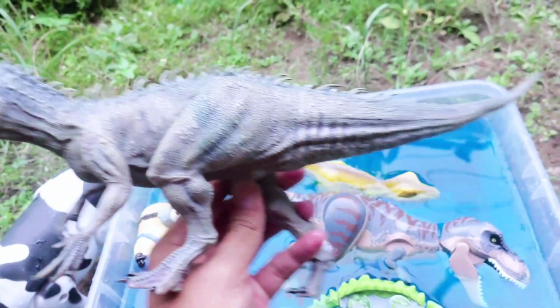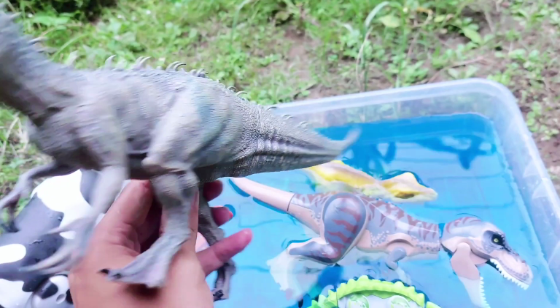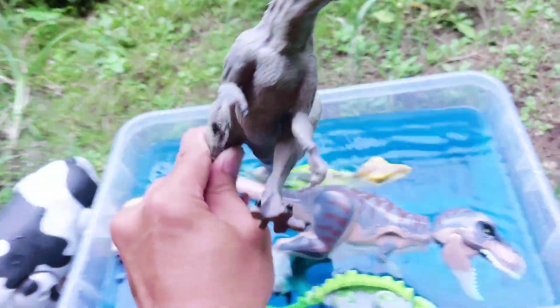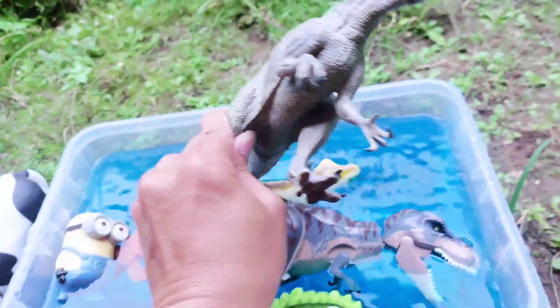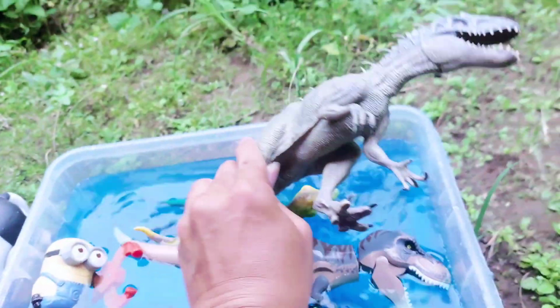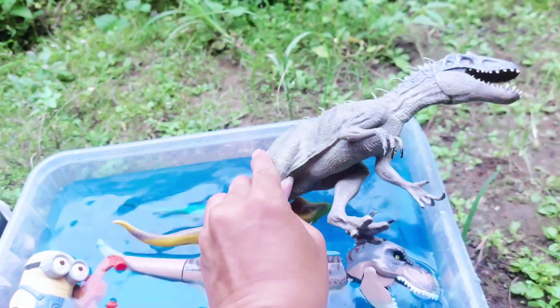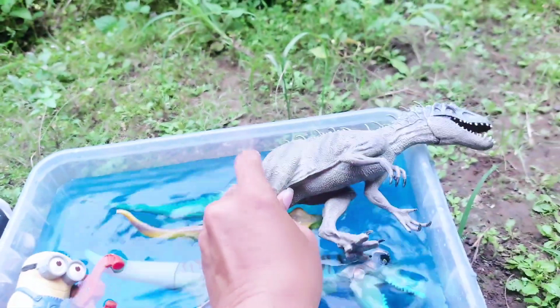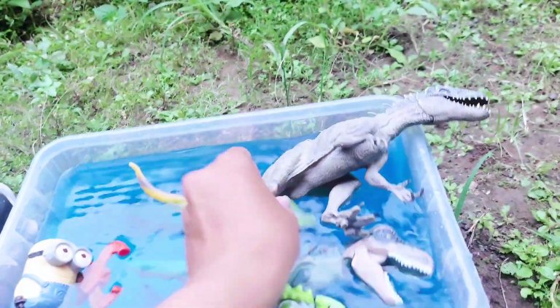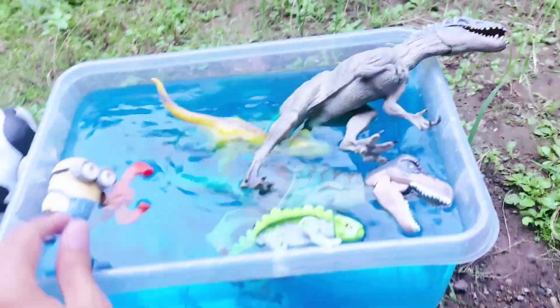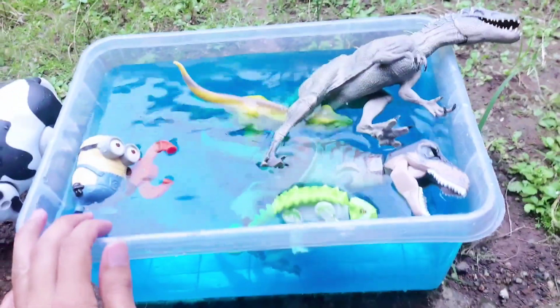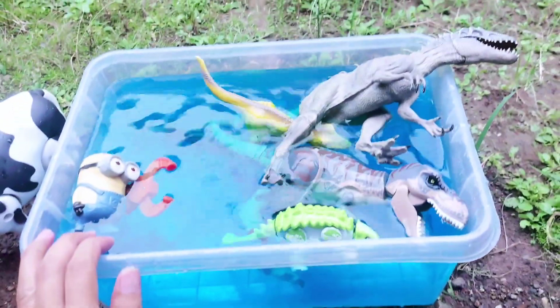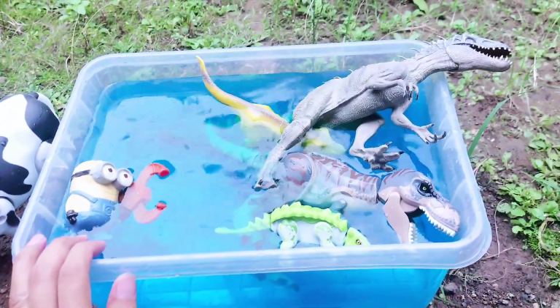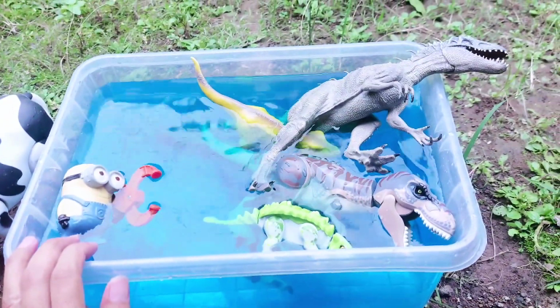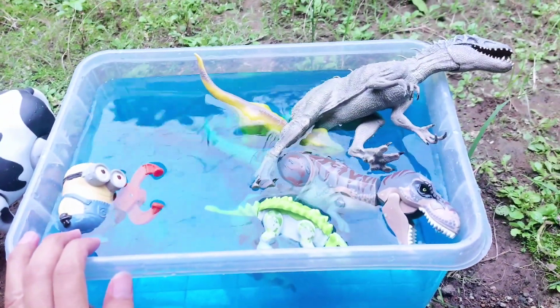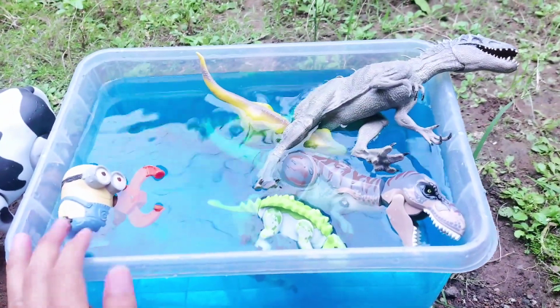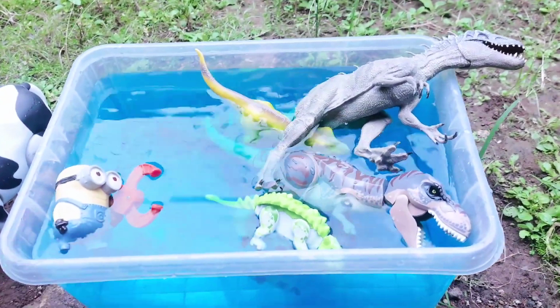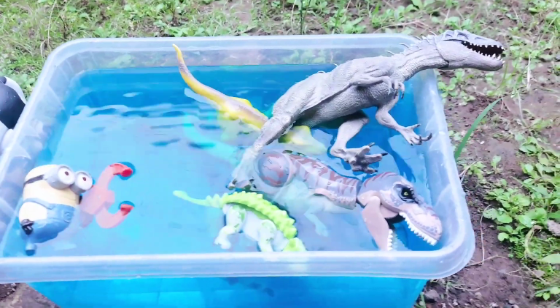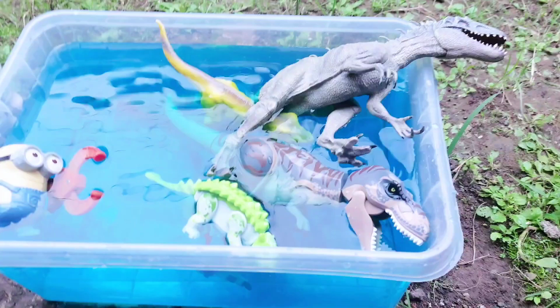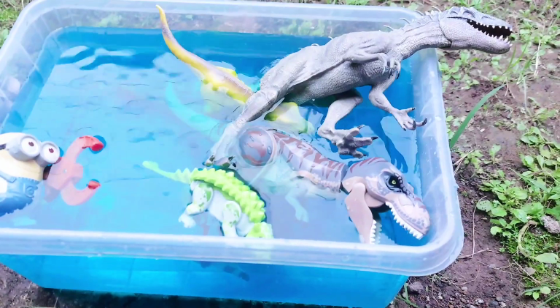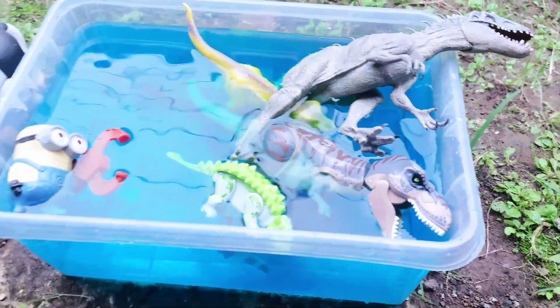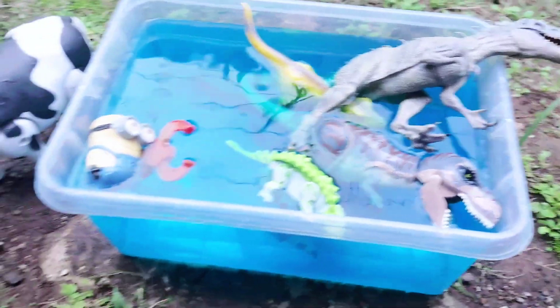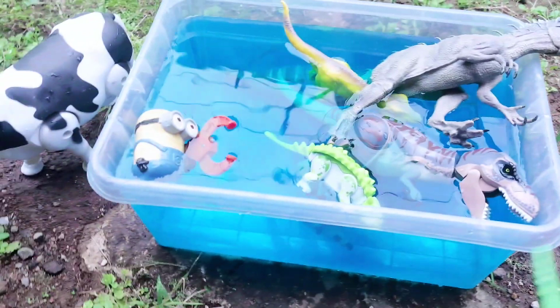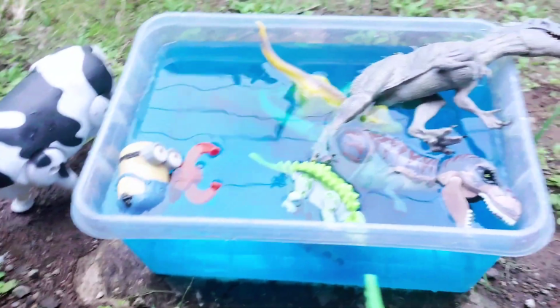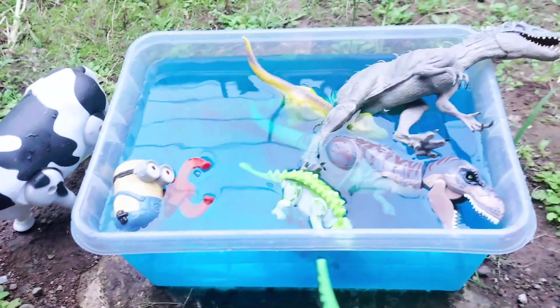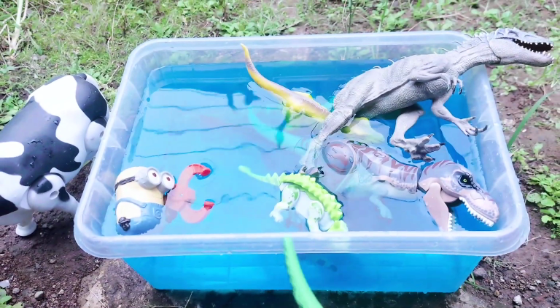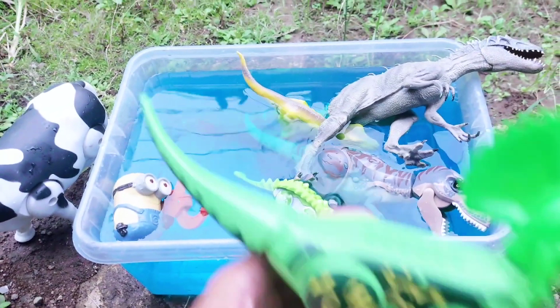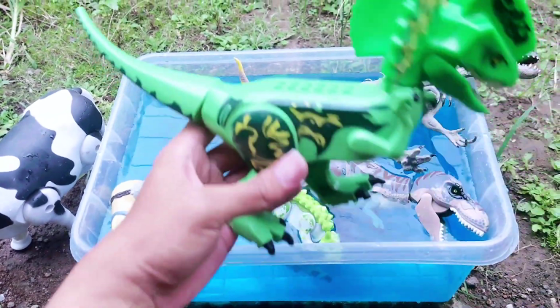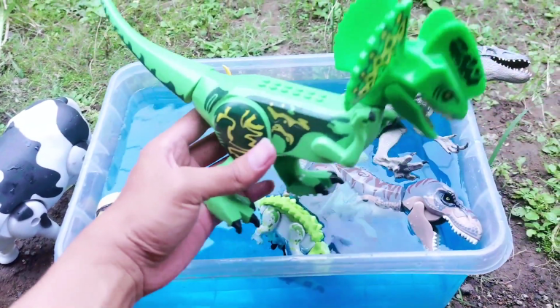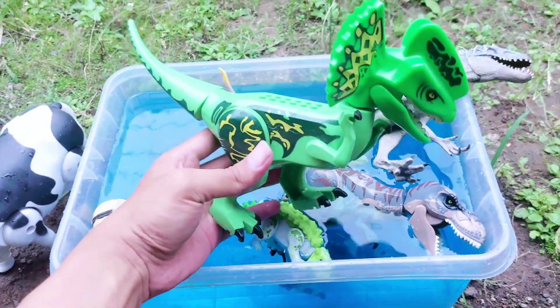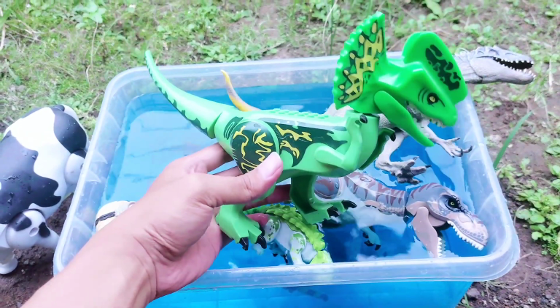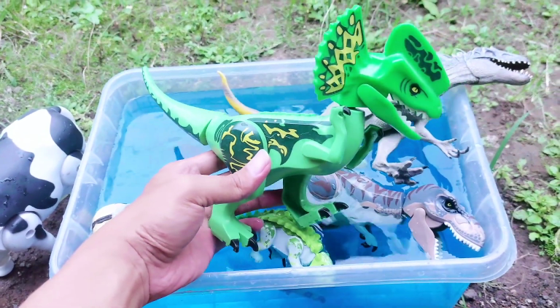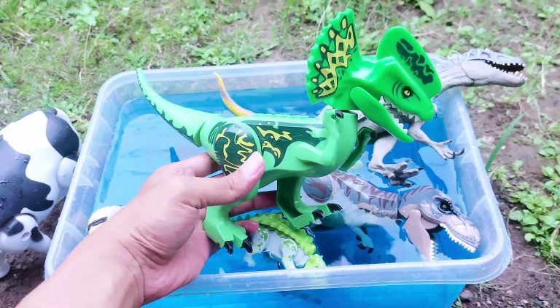All right friends, look — this is so big! This is the Indominus Rex! Look, there are so many toys on the blue water!